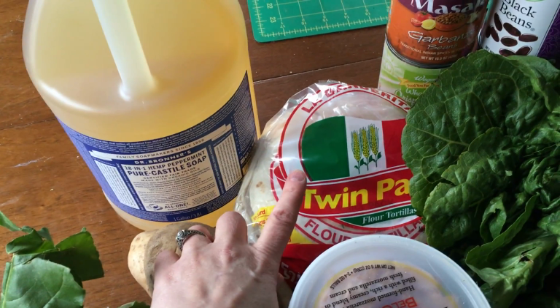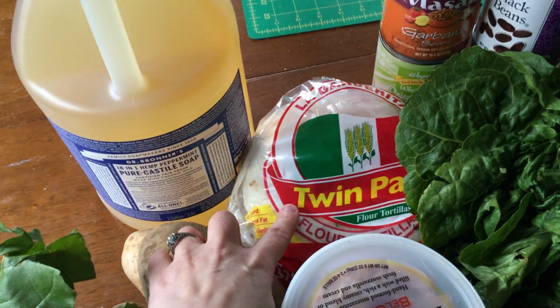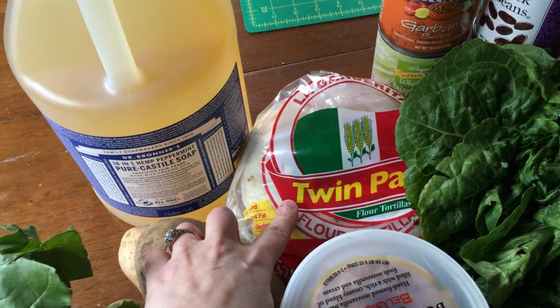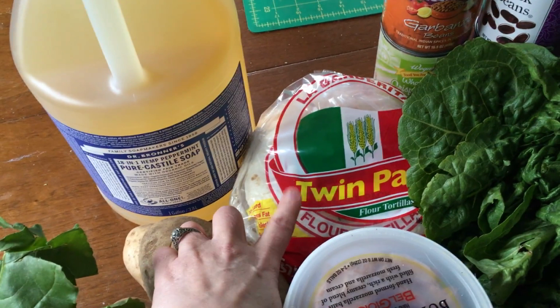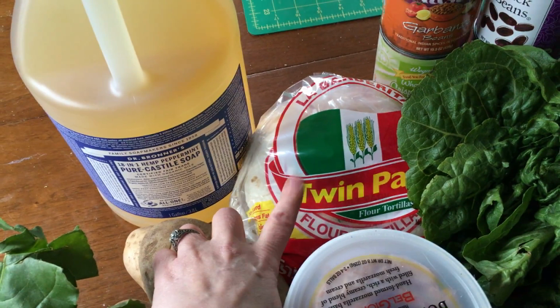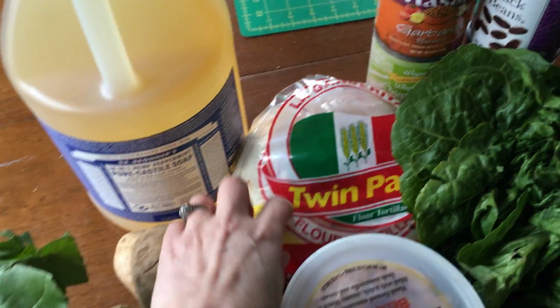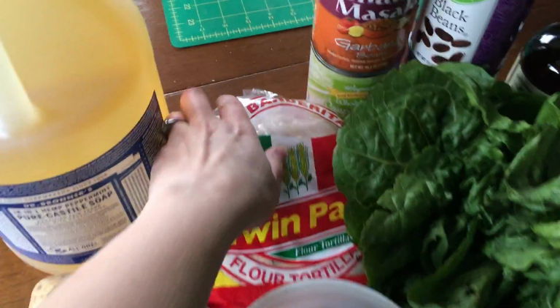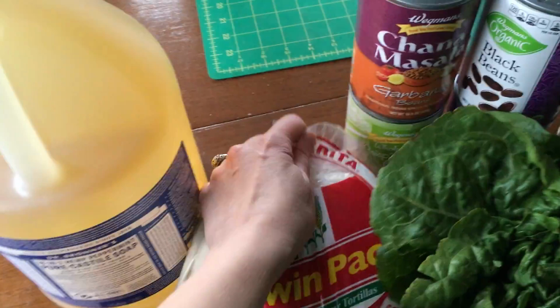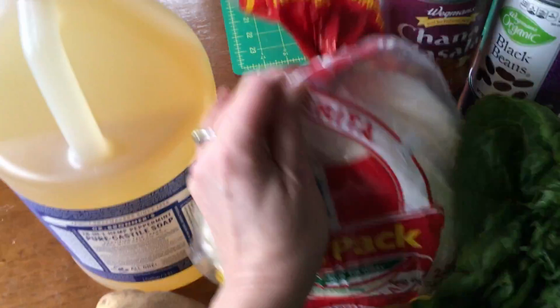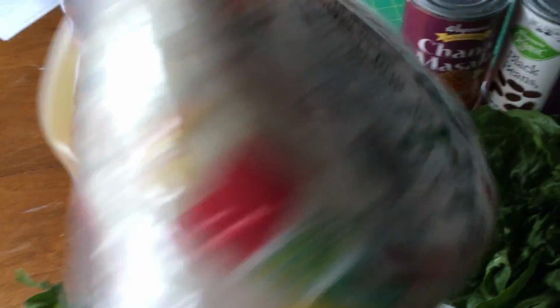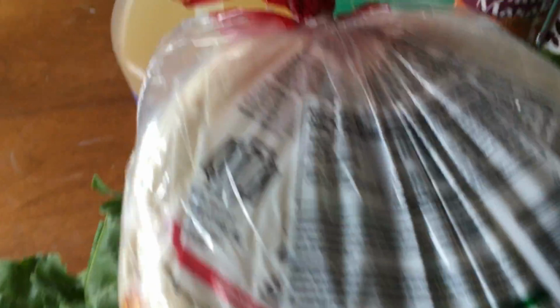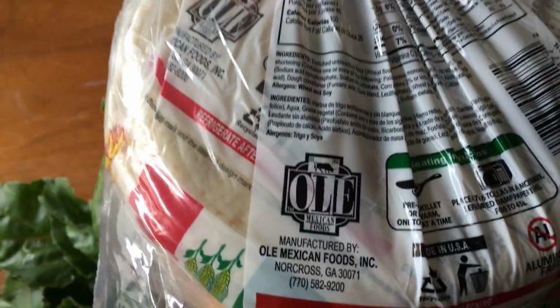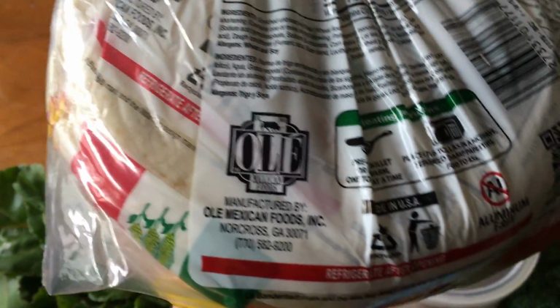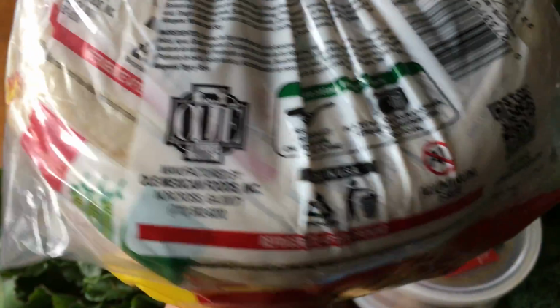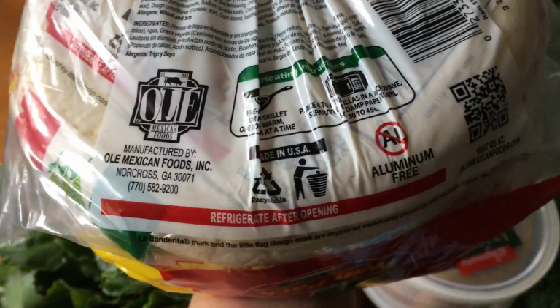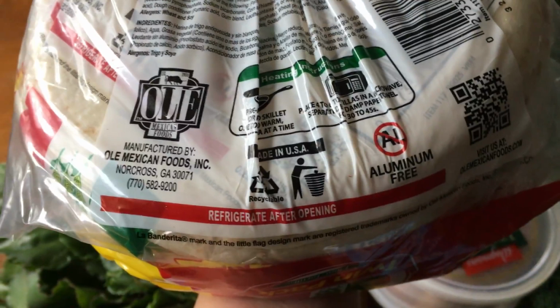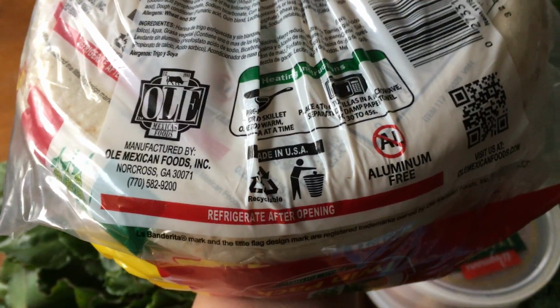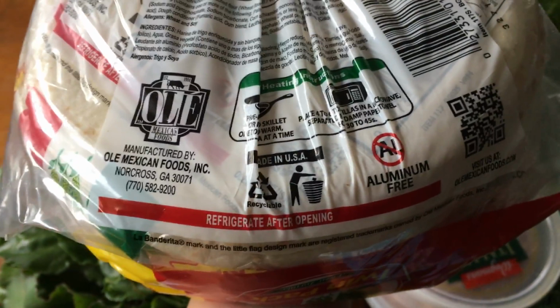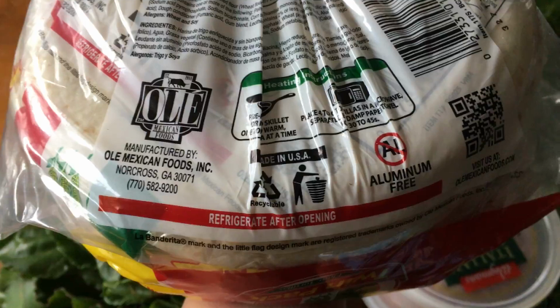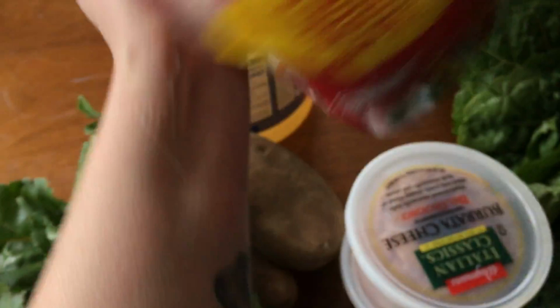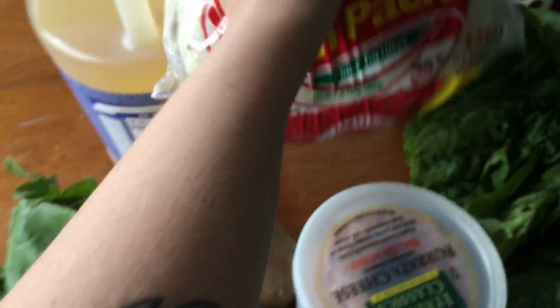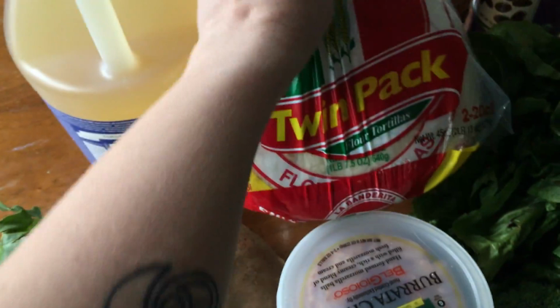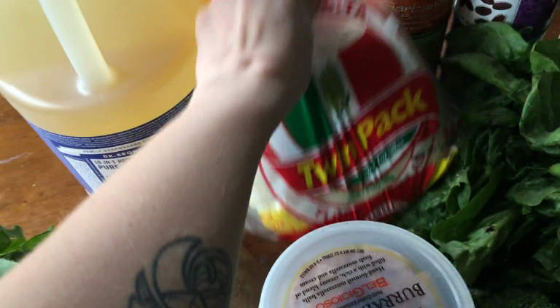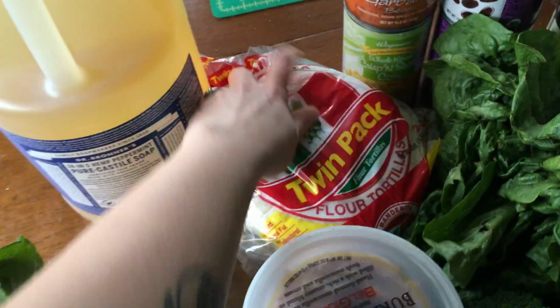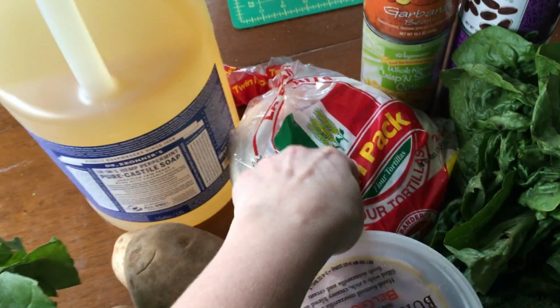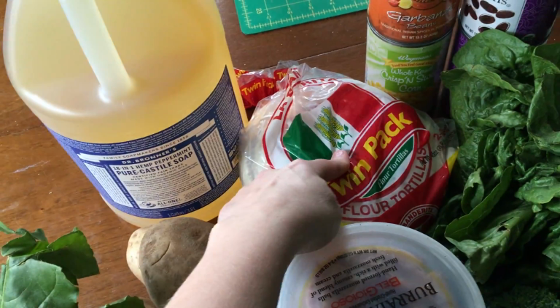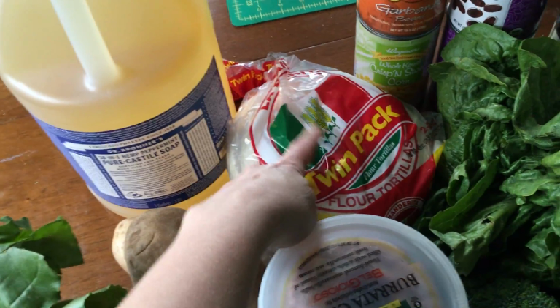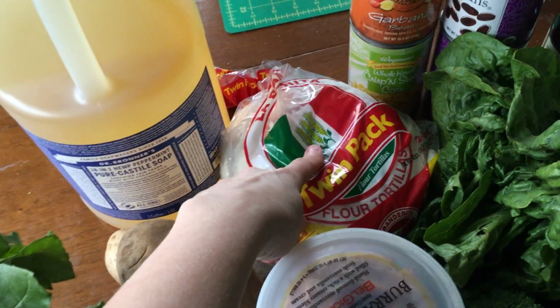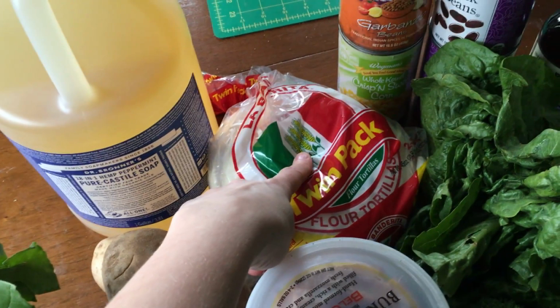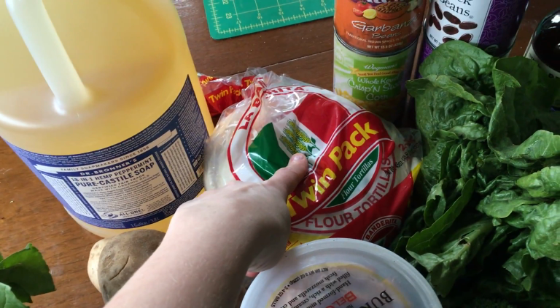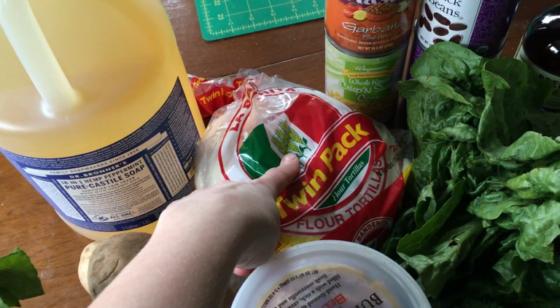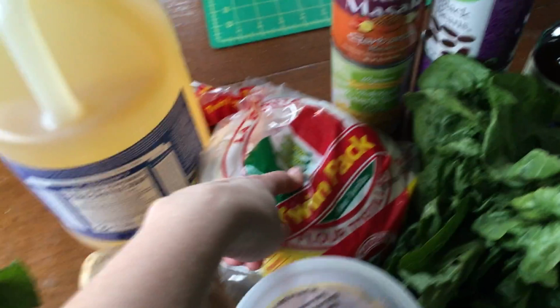But I was really craving tortillas. These bags are recyclable — it says it on here, so they can be recycled and I will take them and get them recycled, but that's a lot of bags, so that's not the best.